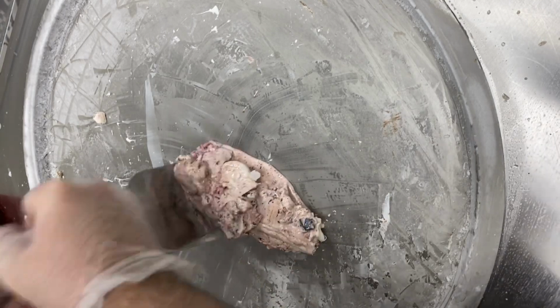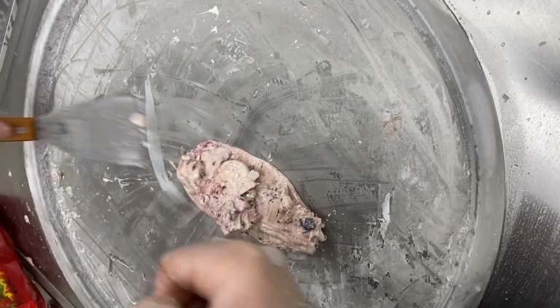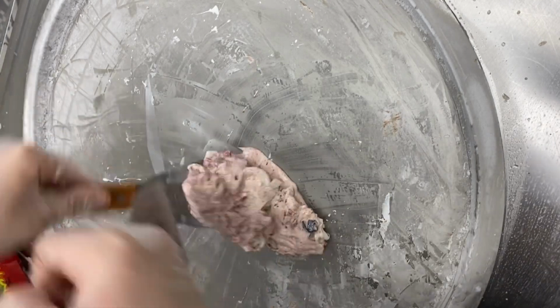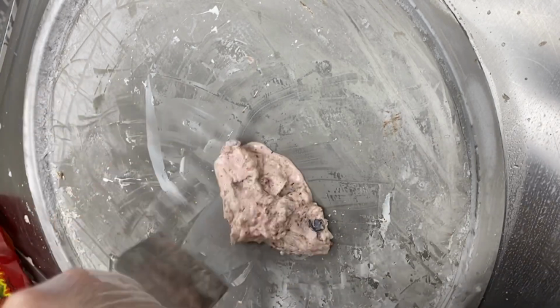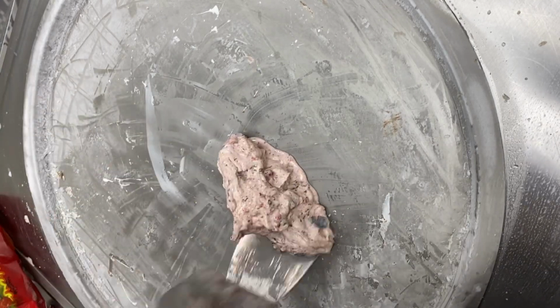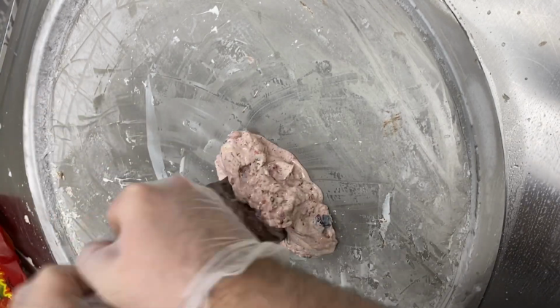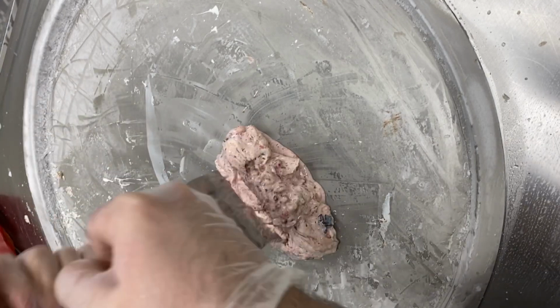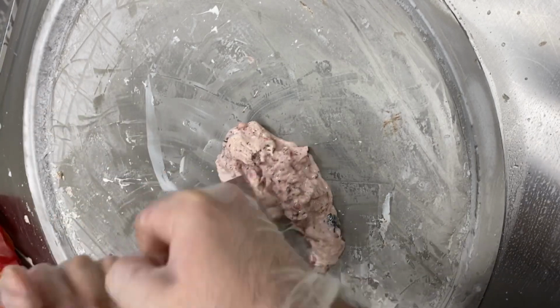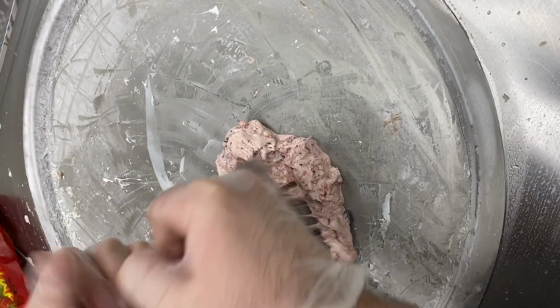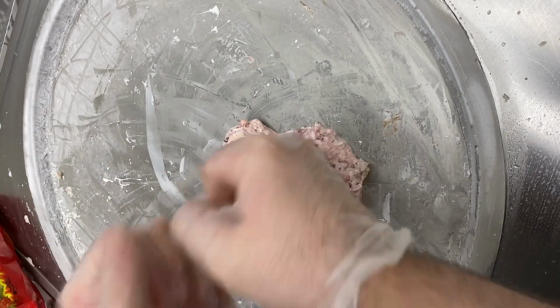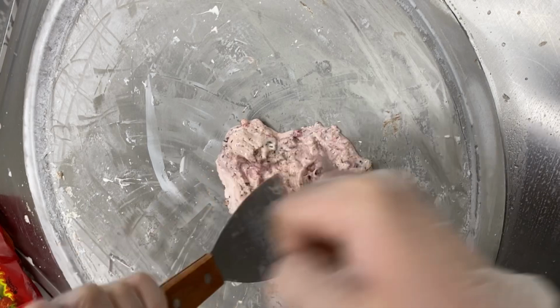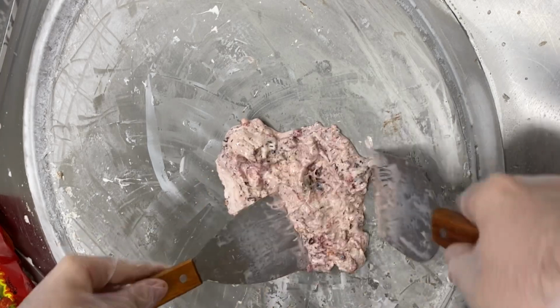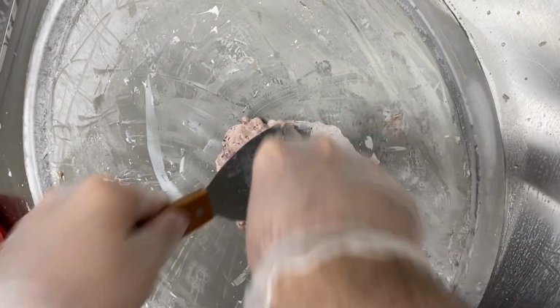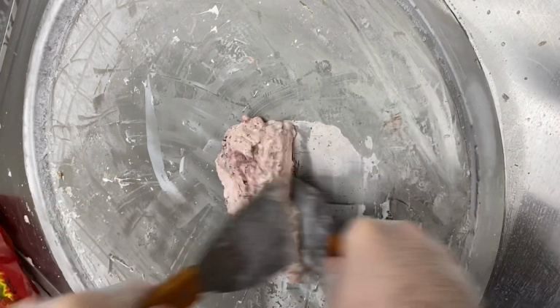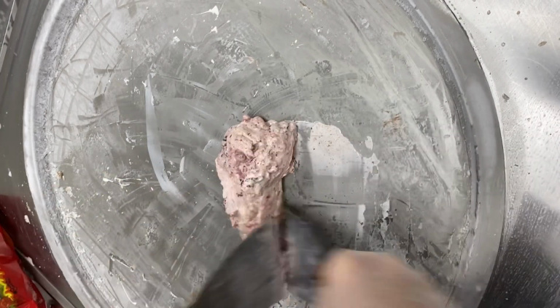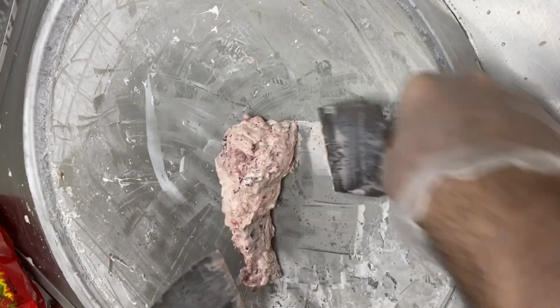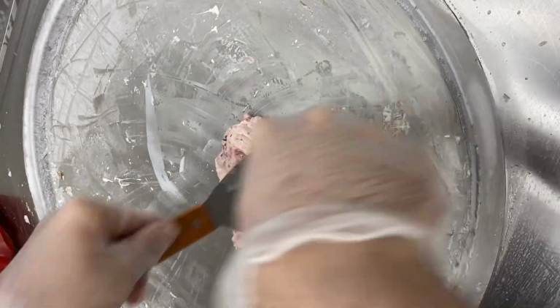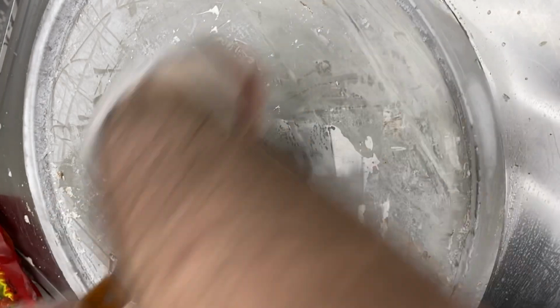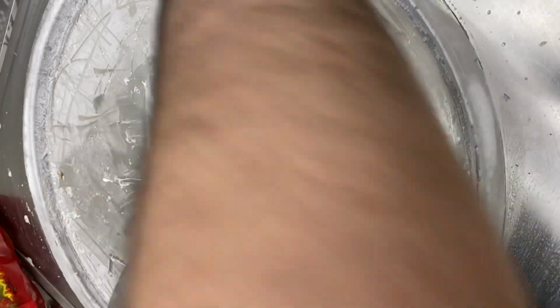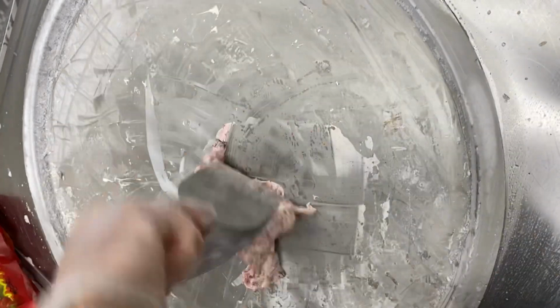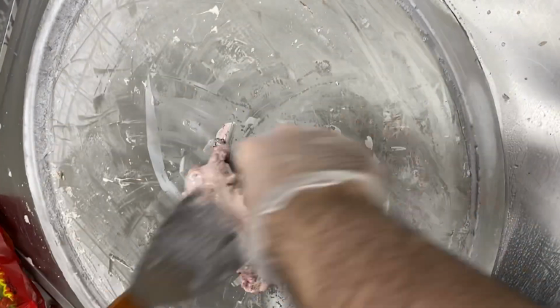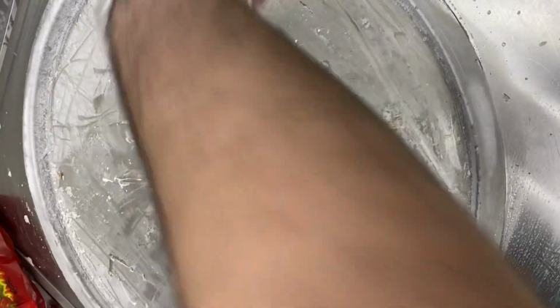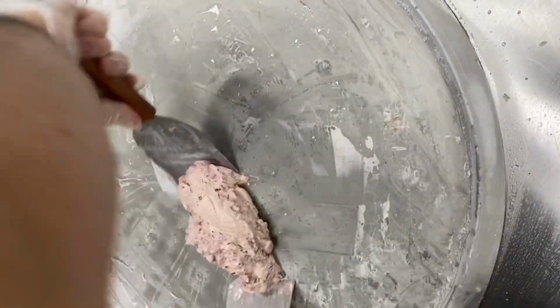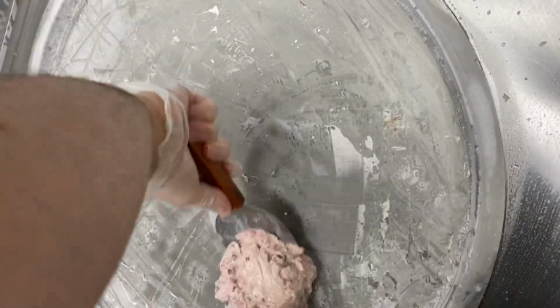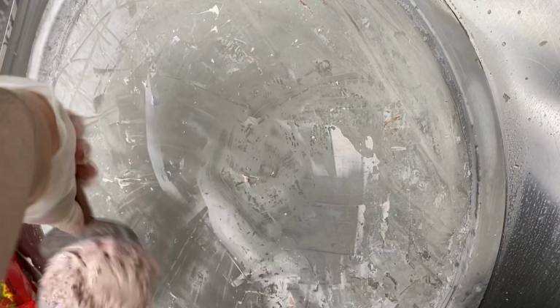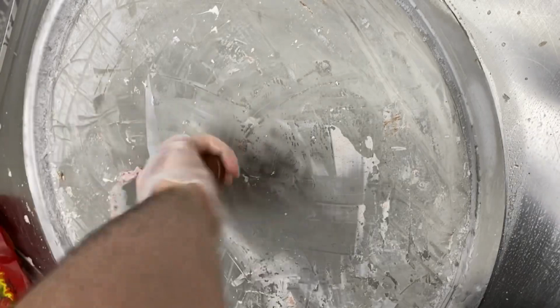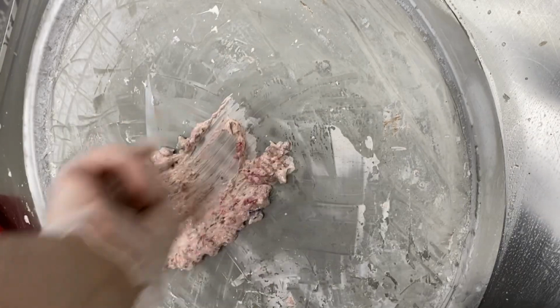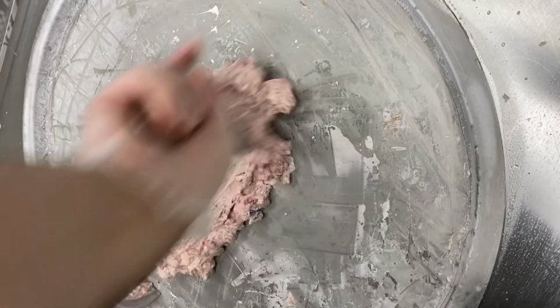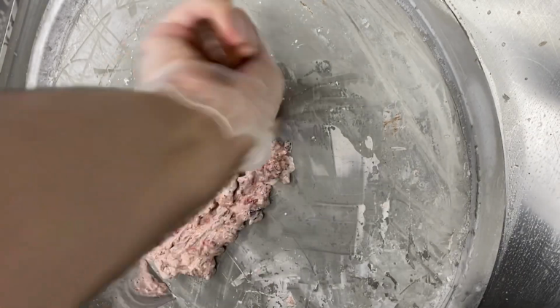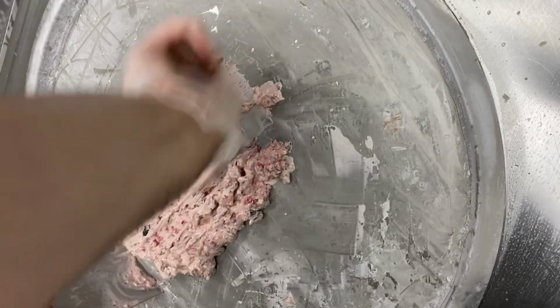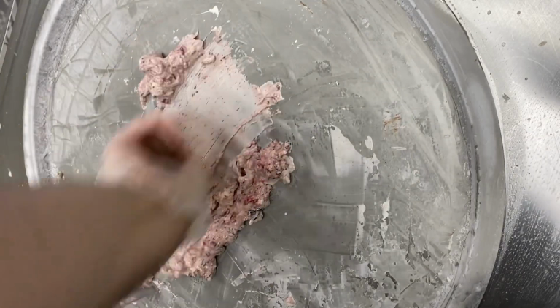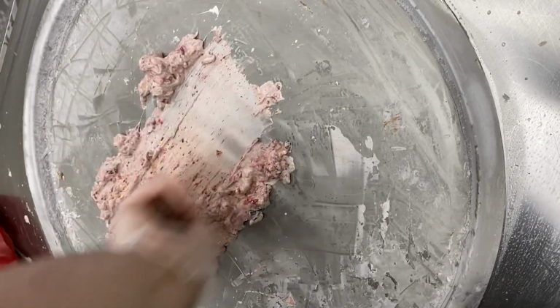She never ordered this one again, so she probably didn't like it — just like I warned her. She loves hot Cheetos, so she really thinks it goes well with everything. Not with ice cream, ma'am.